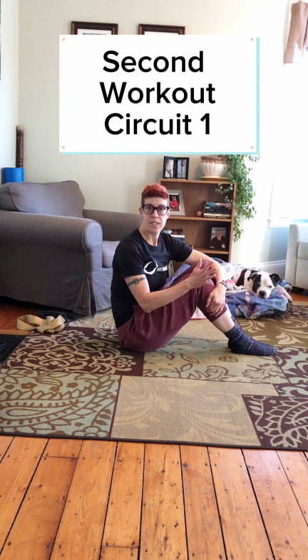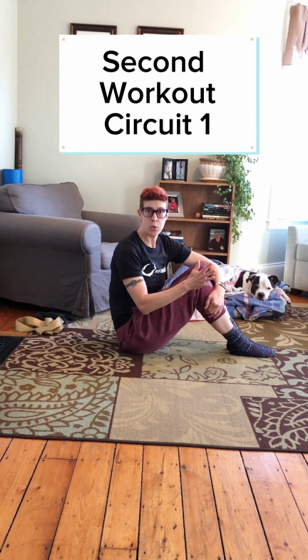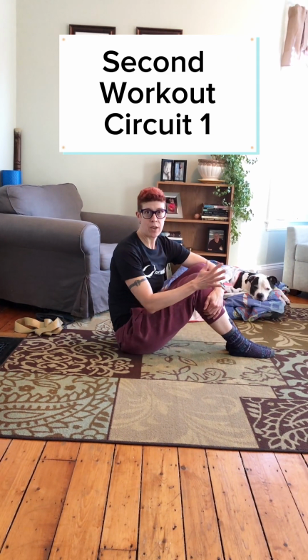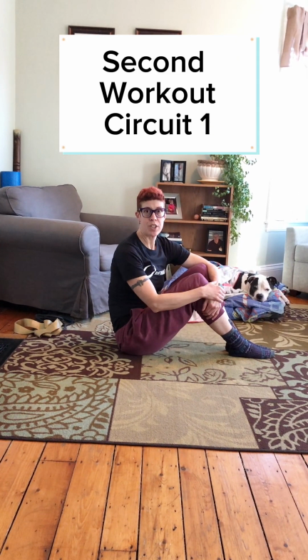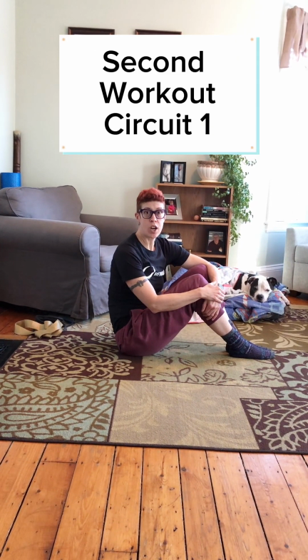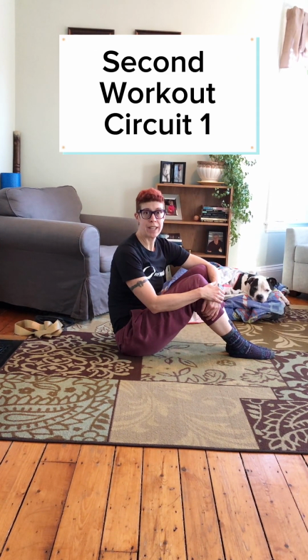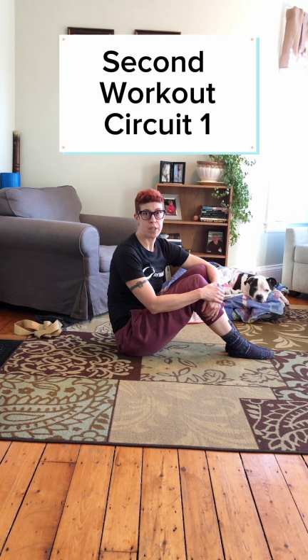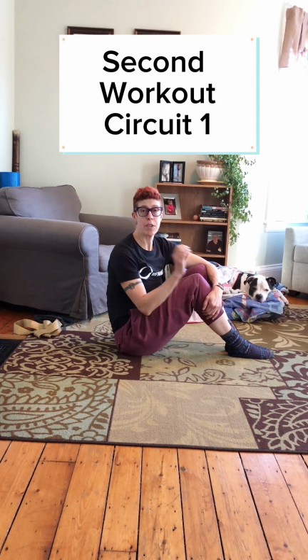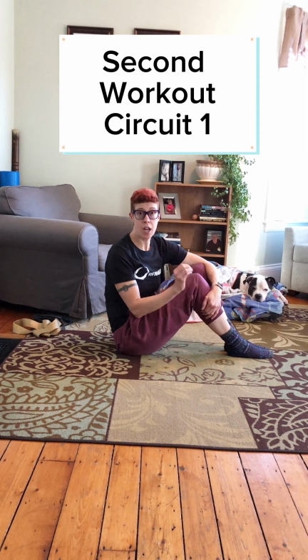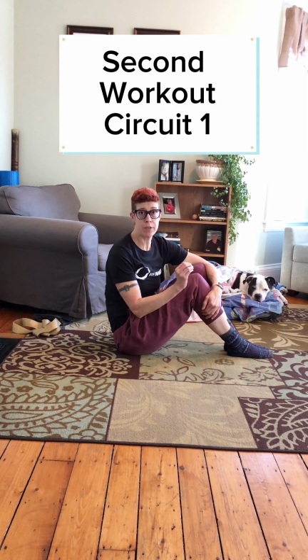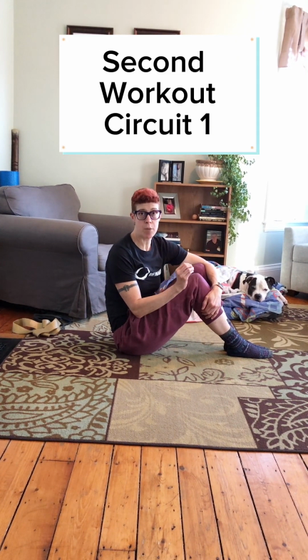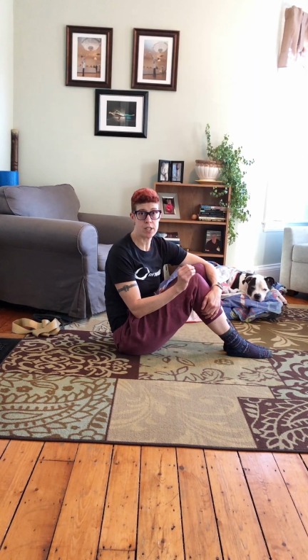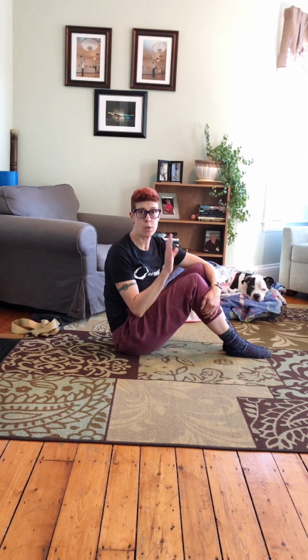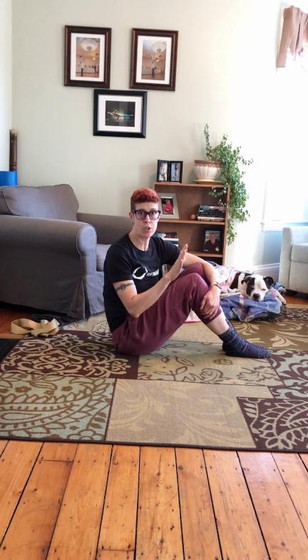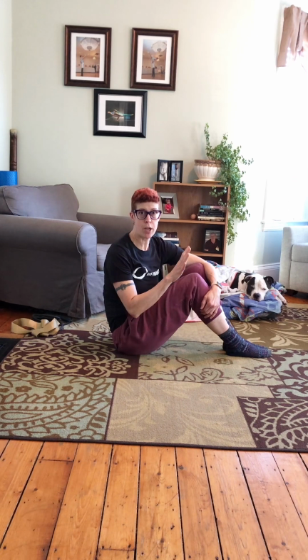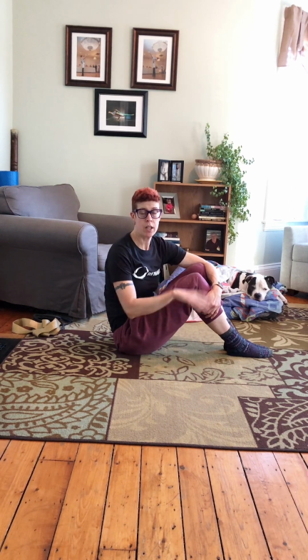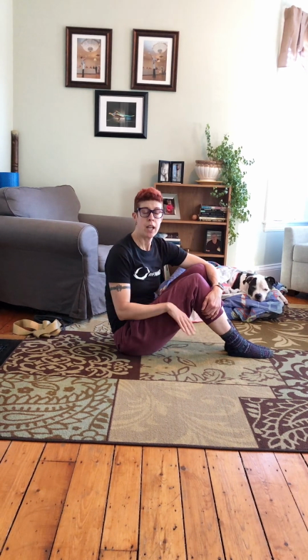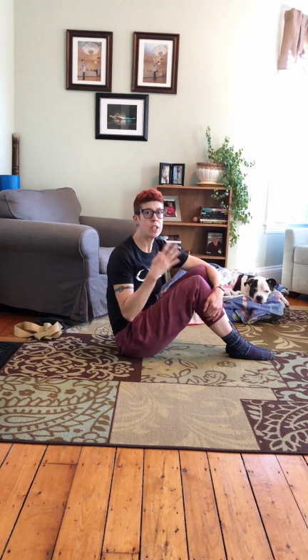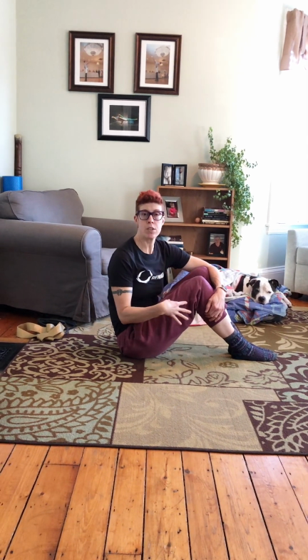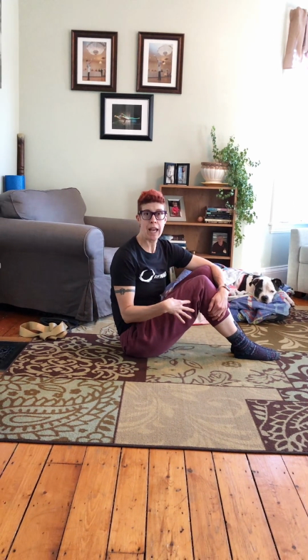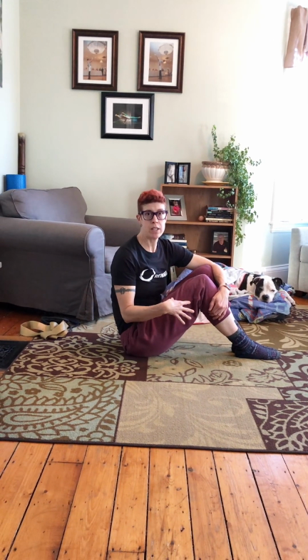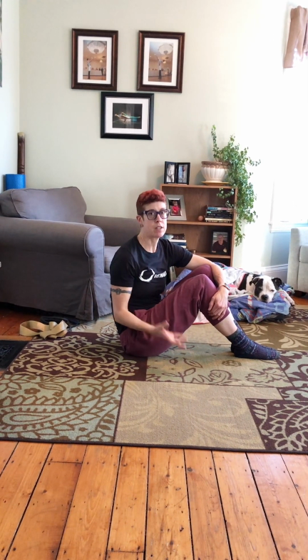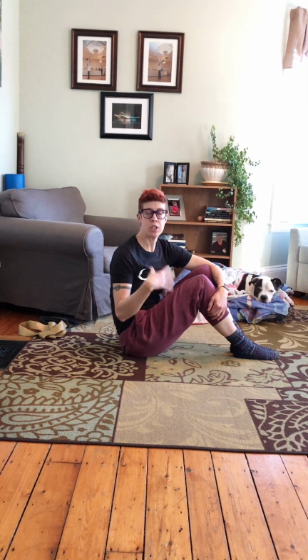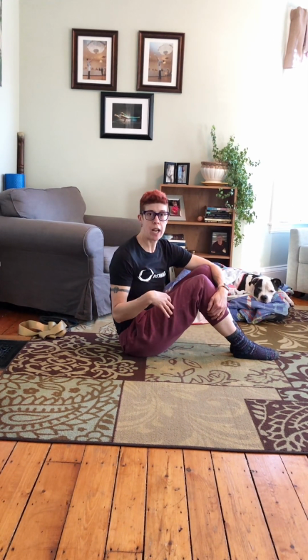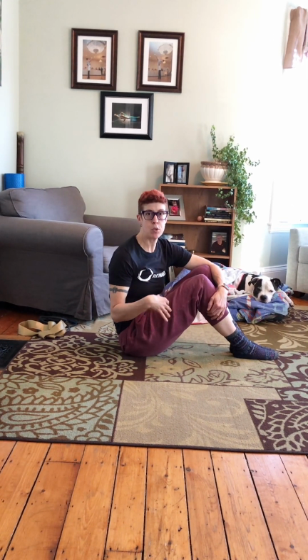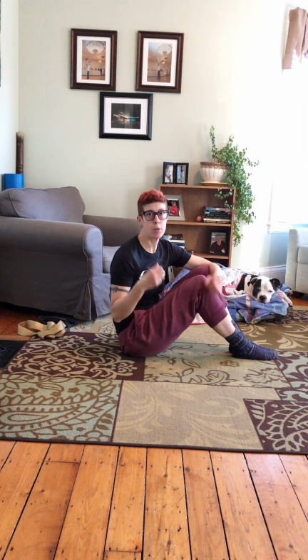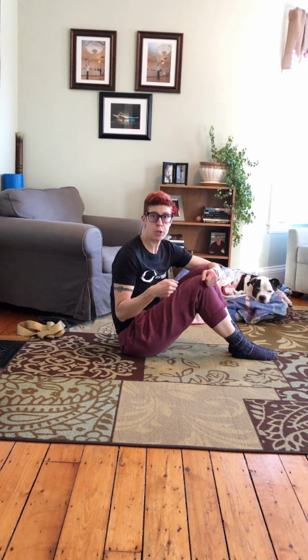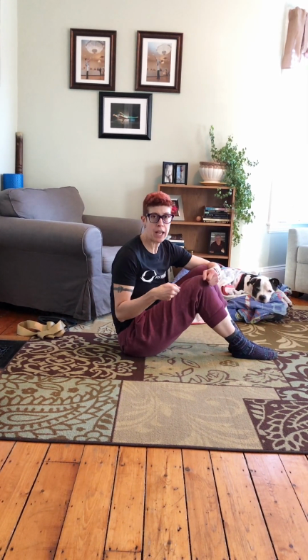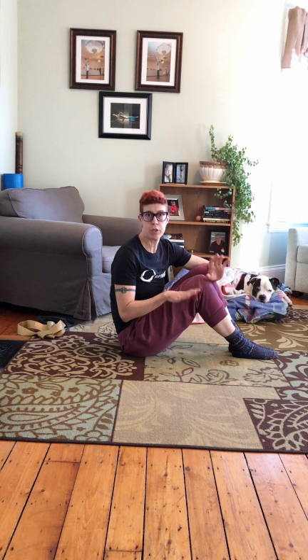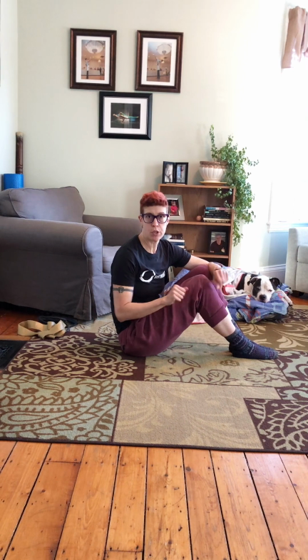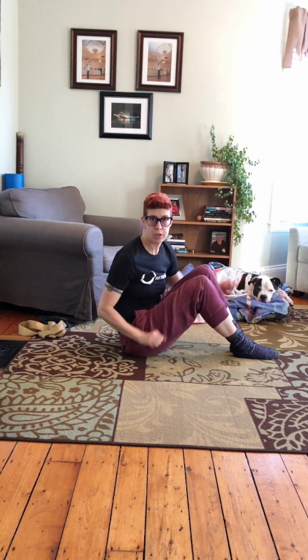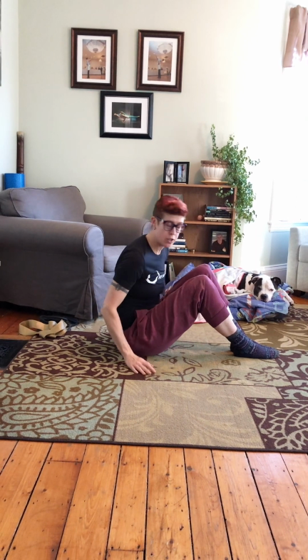Second workout. We're going to start with a hip lift. We have a couple different options here, so I'm going to show them all. You can also add weight to this — grab your book bag full of books if you need to.